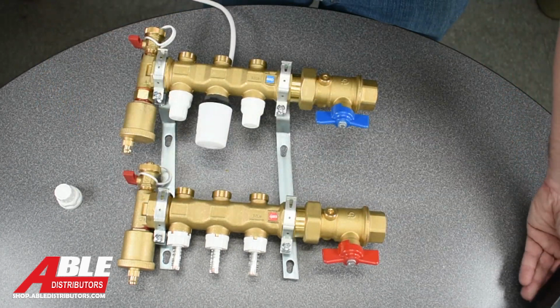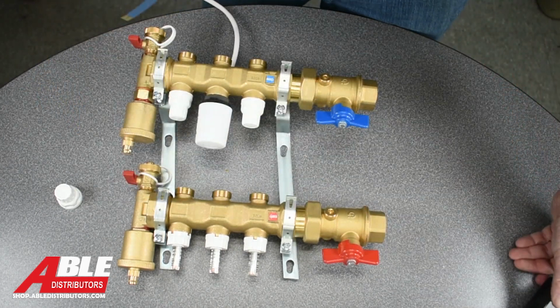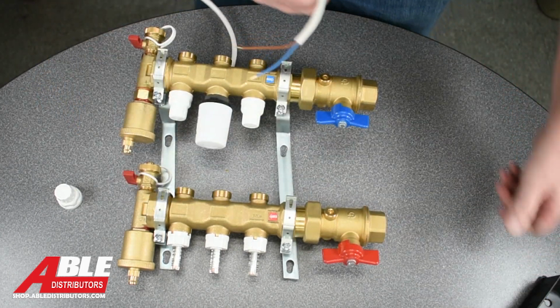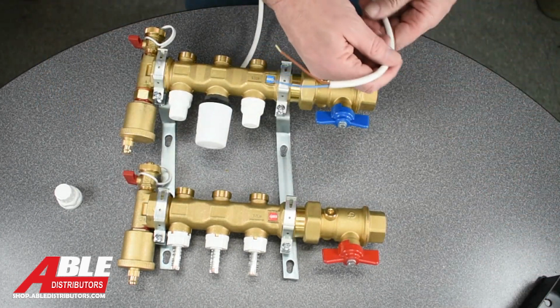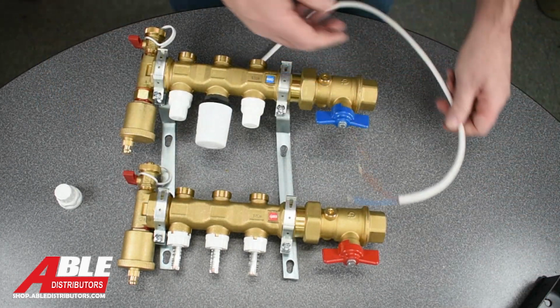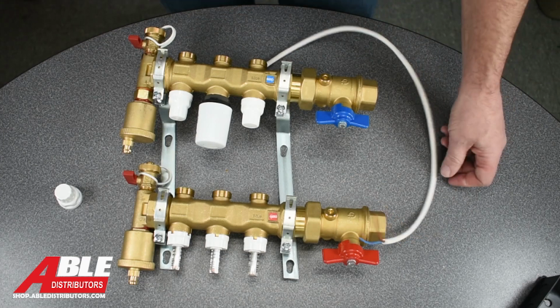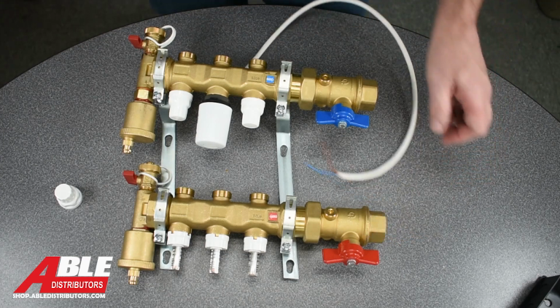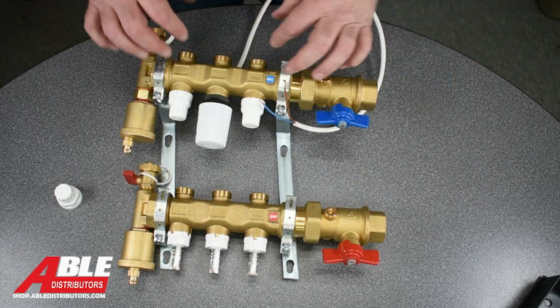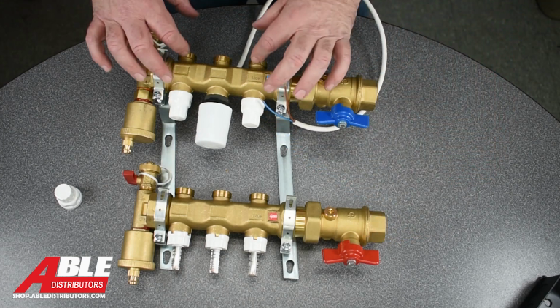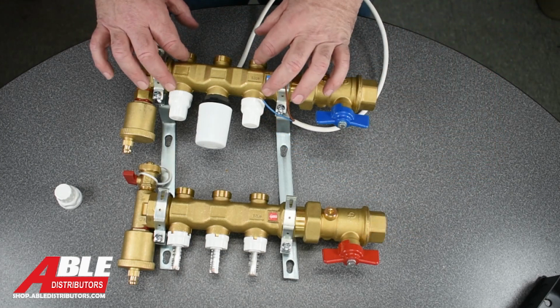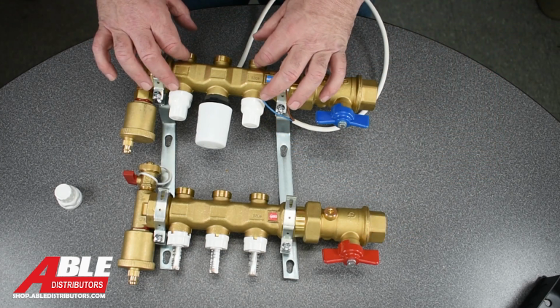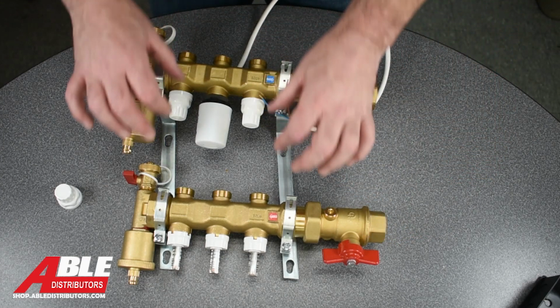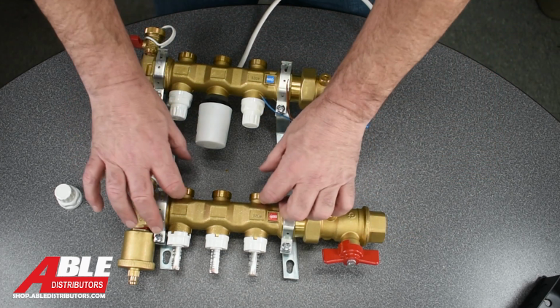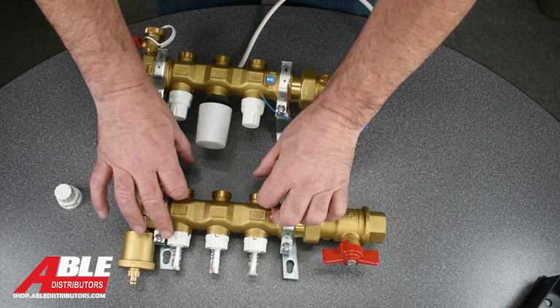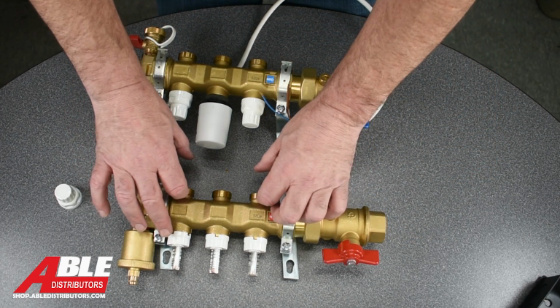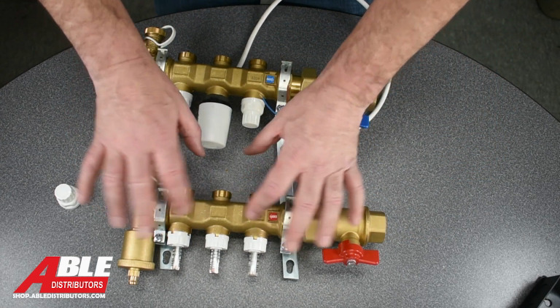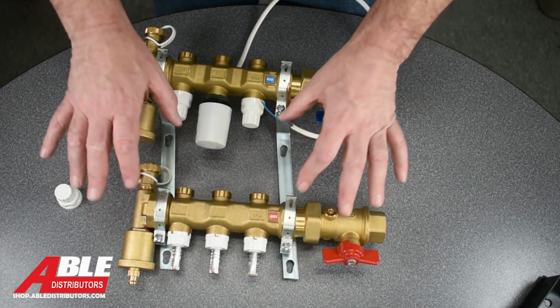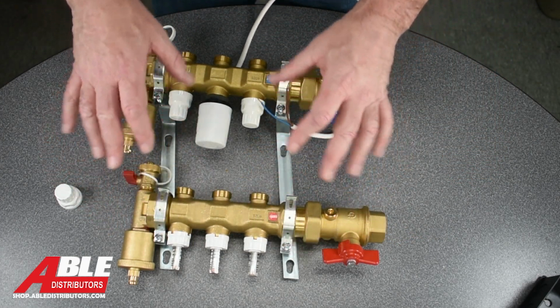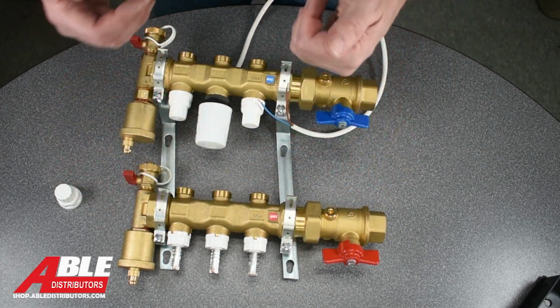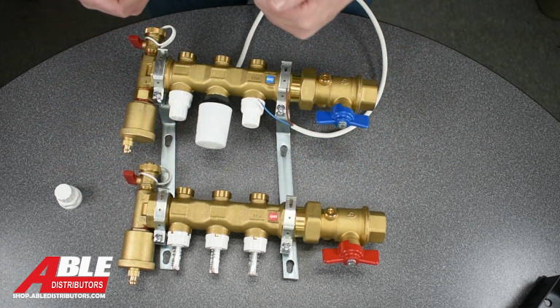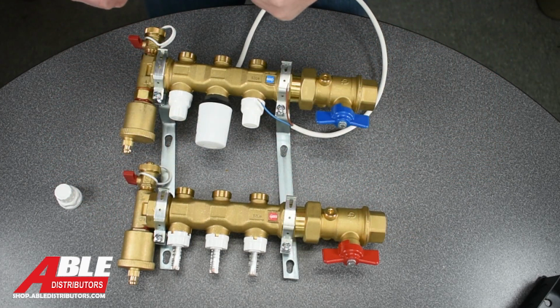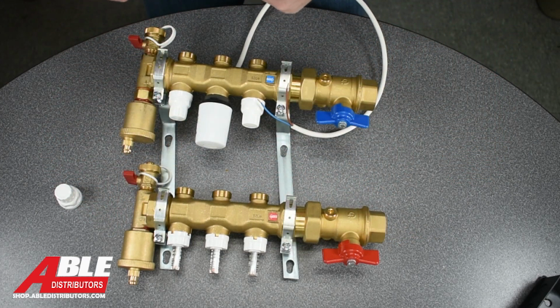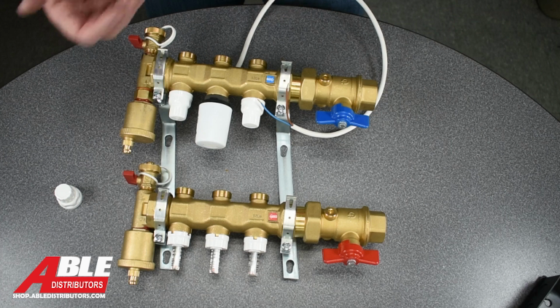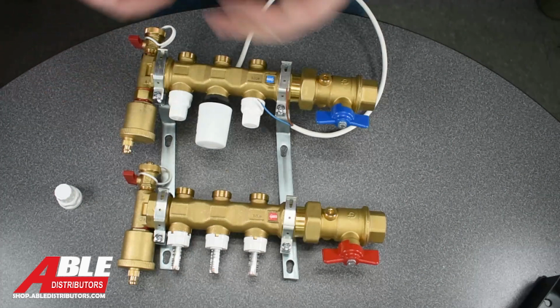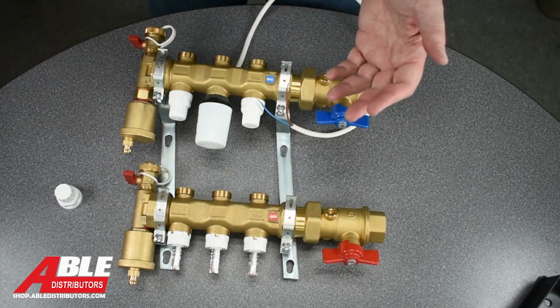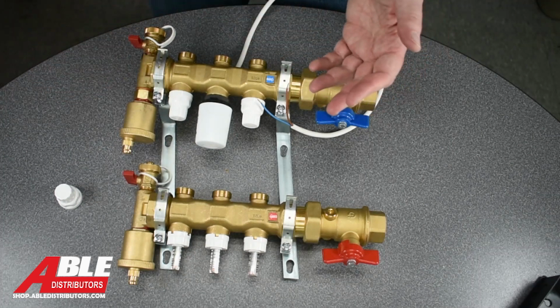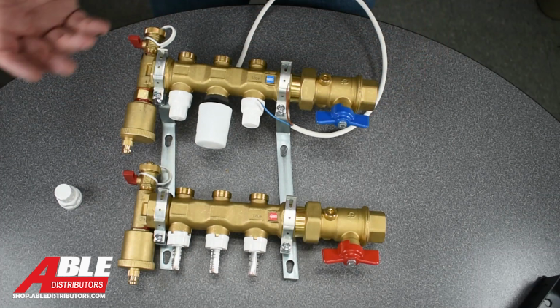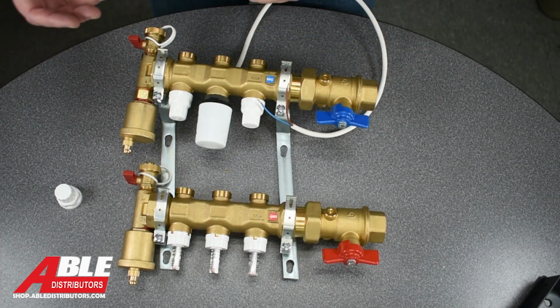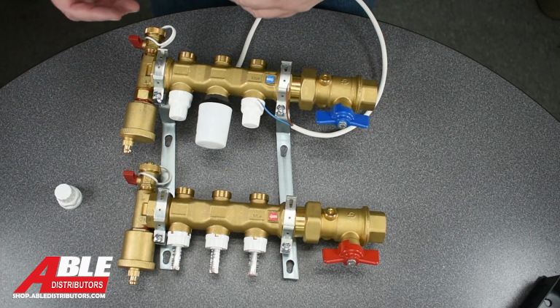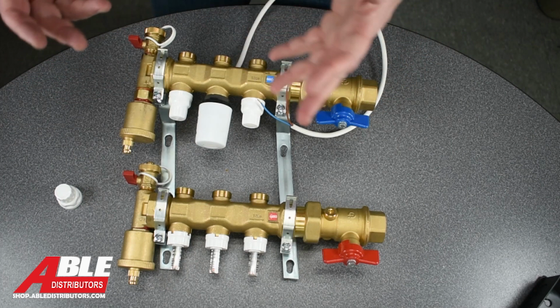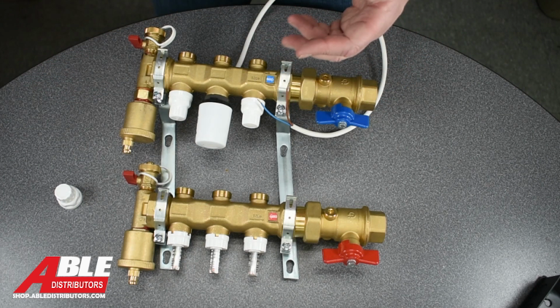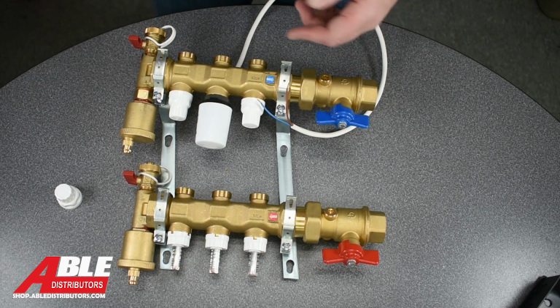And remember, we've got connections that work with anybody's fittings. It doesn't have to be our AL — whether it's PEX AL or not, you're set.